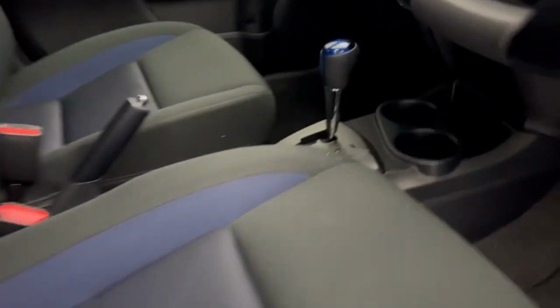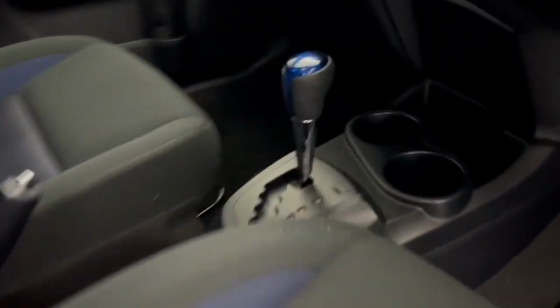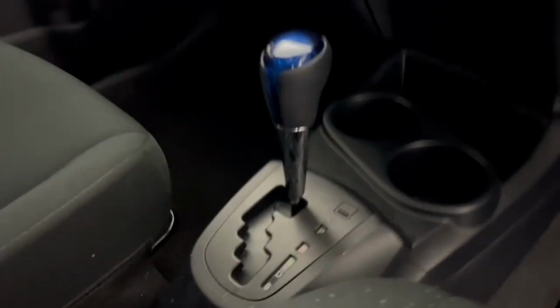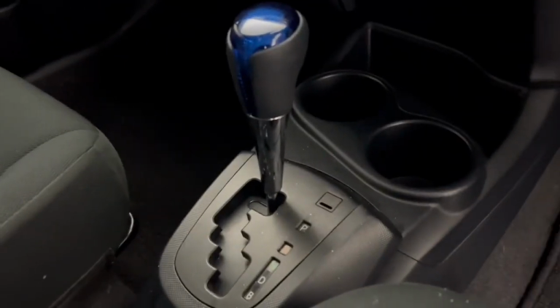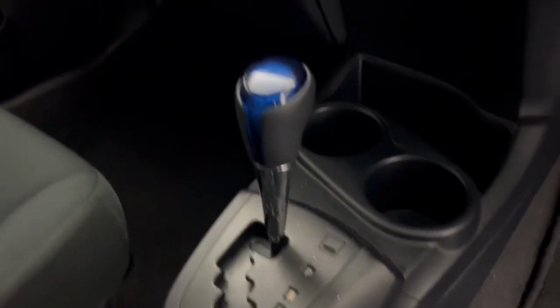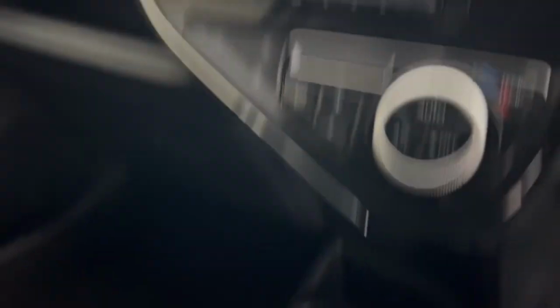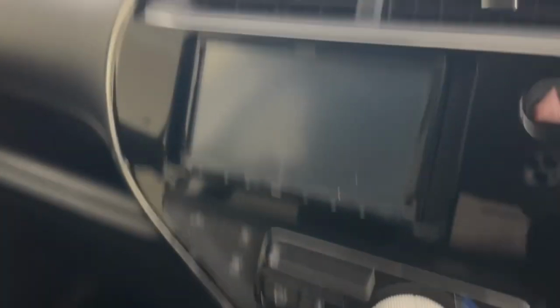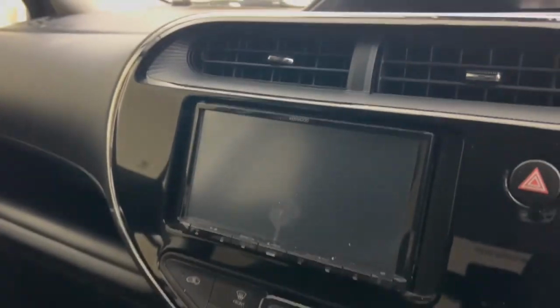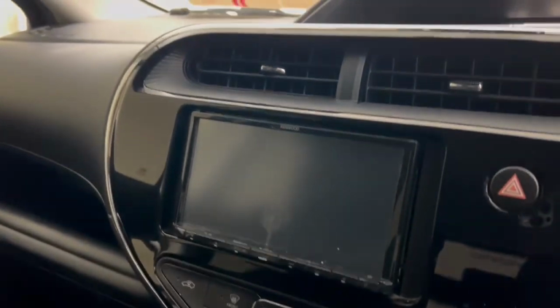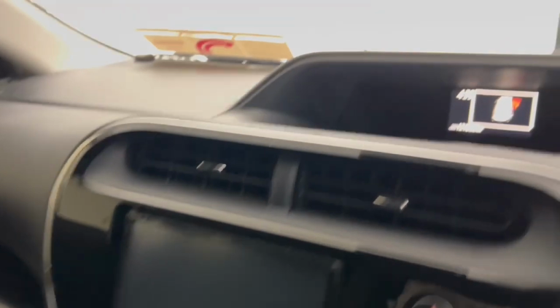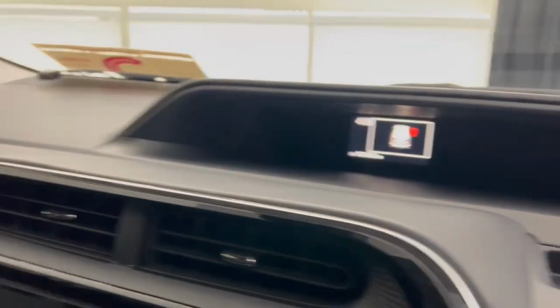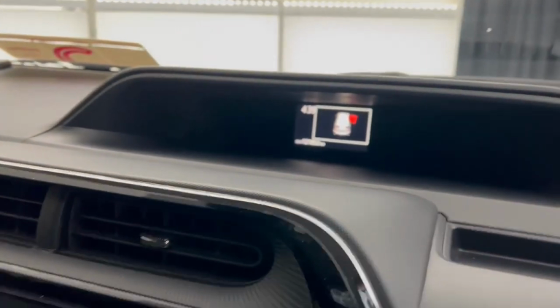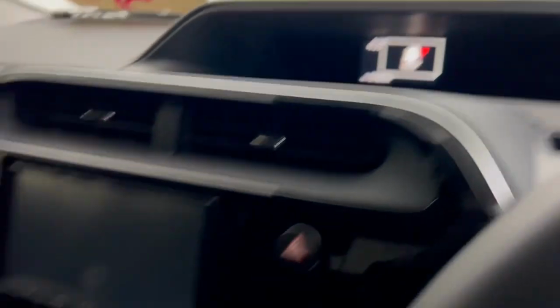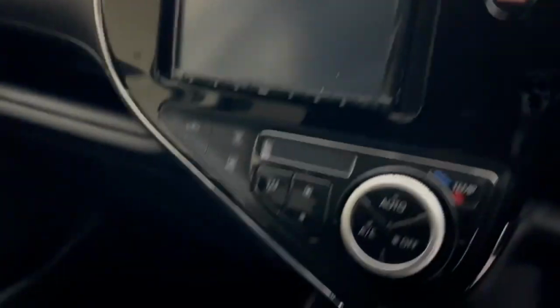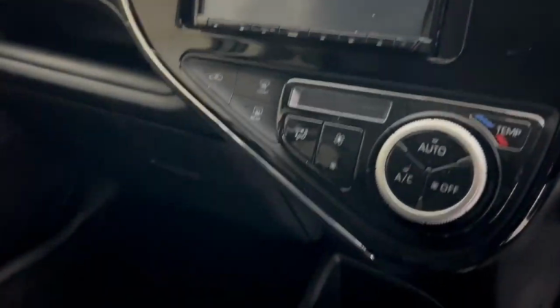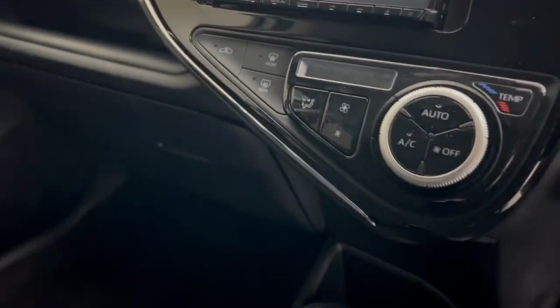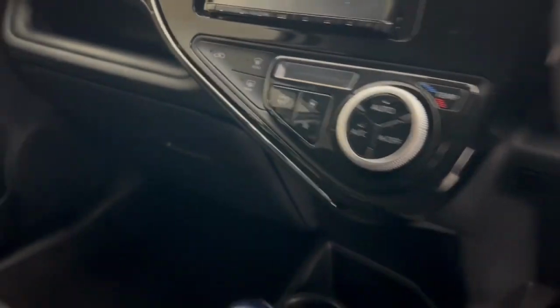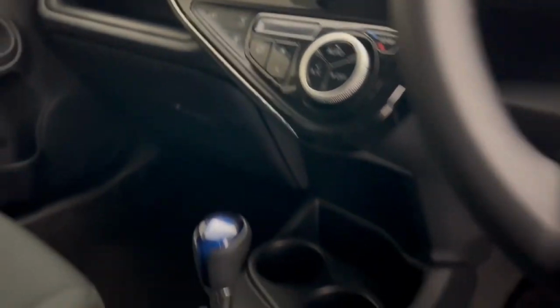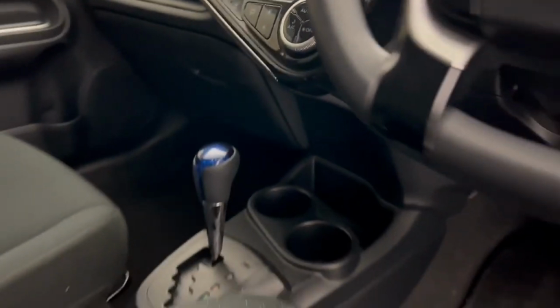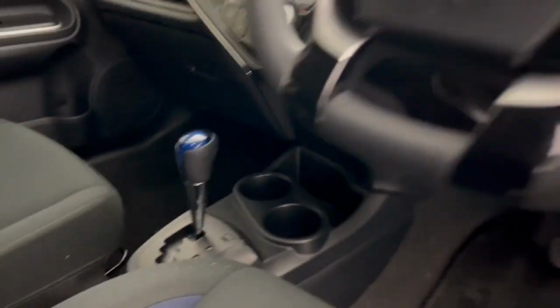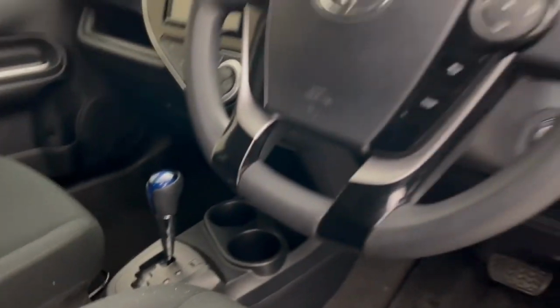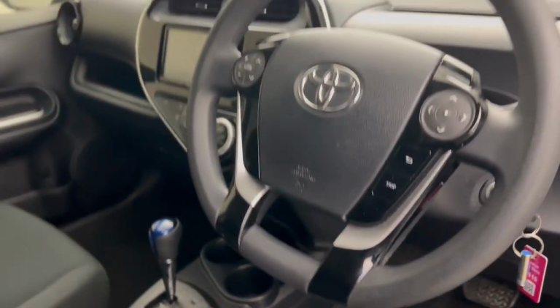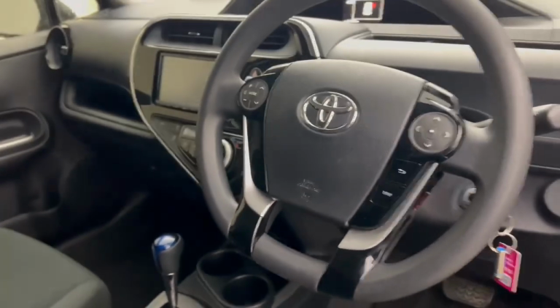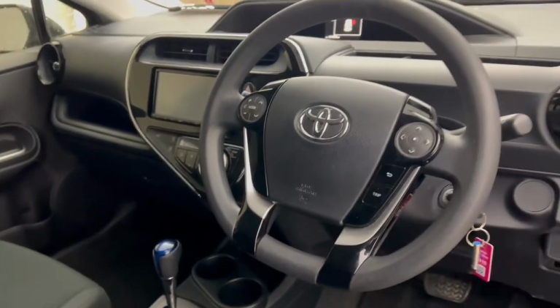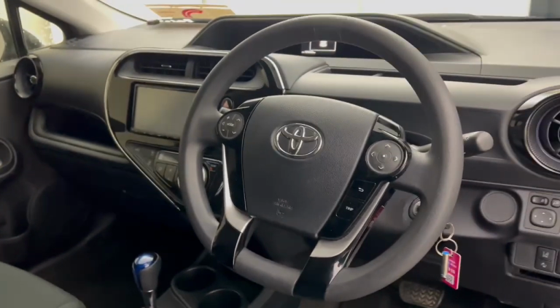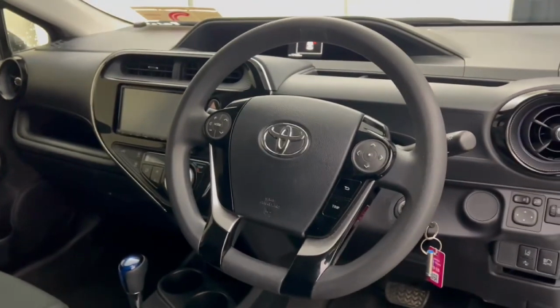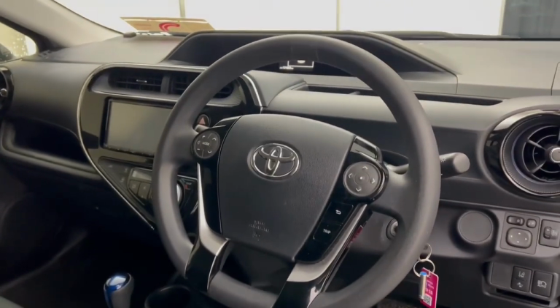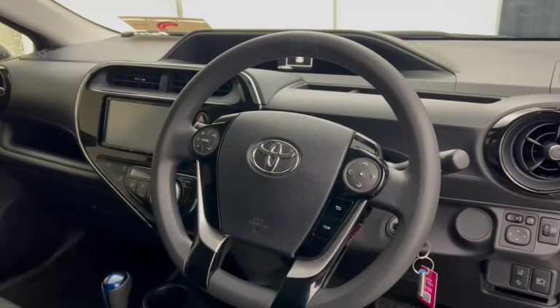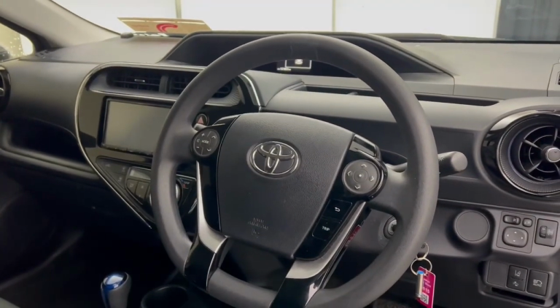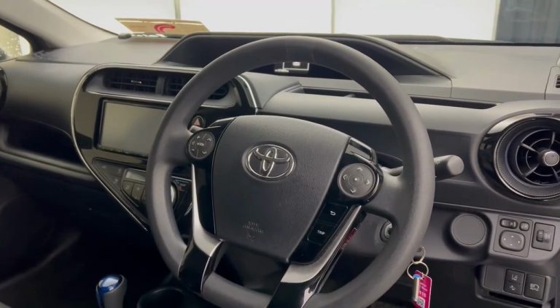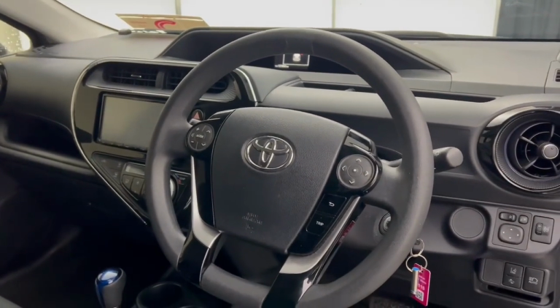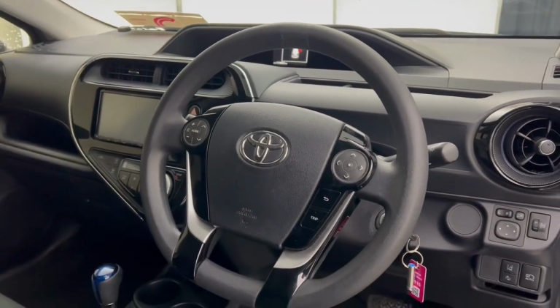You have the automatic gearbox, full screen and digital dash, your air conditioning and climate control. You also have a full multi-function steering wheel.